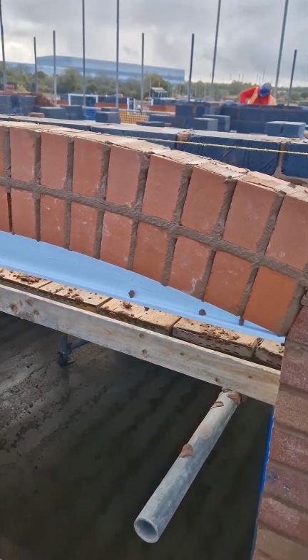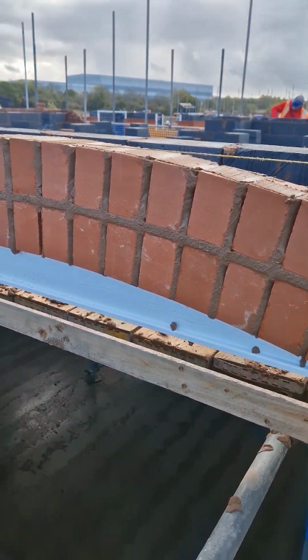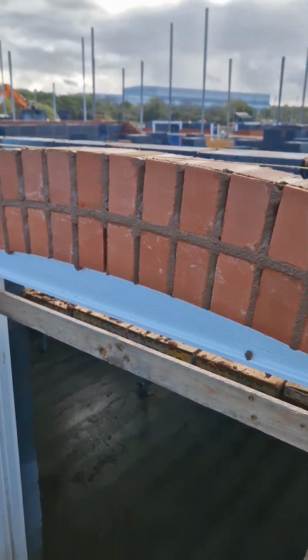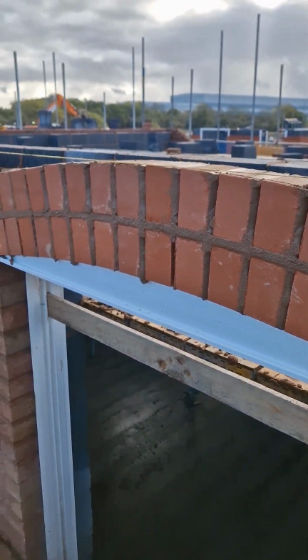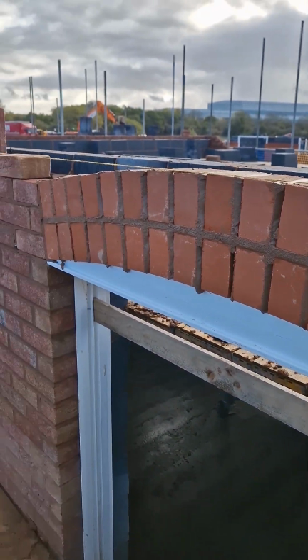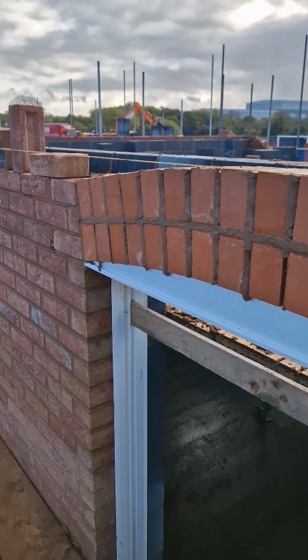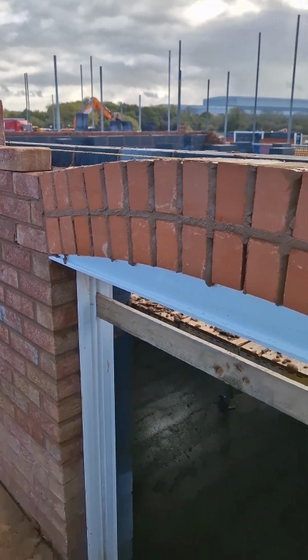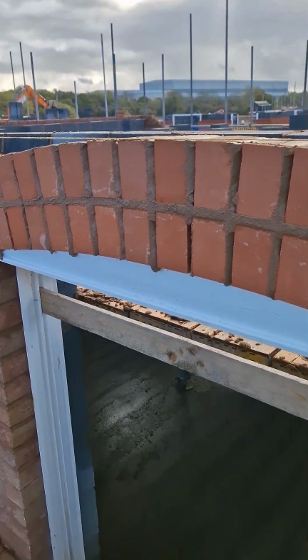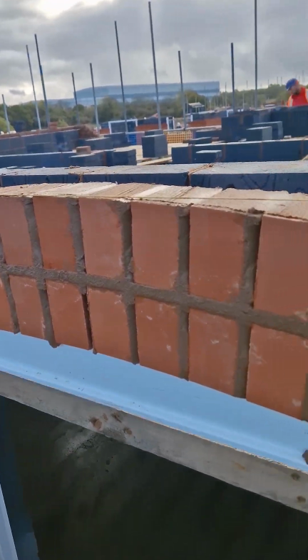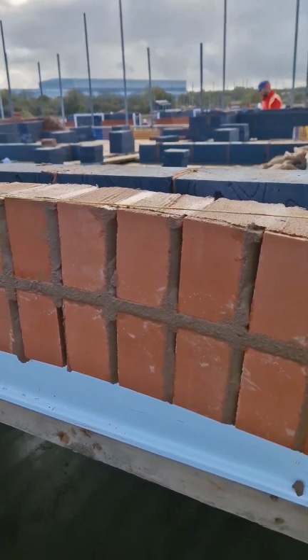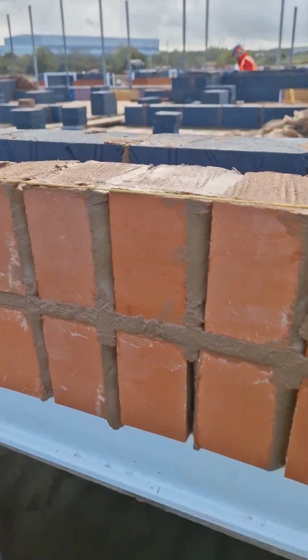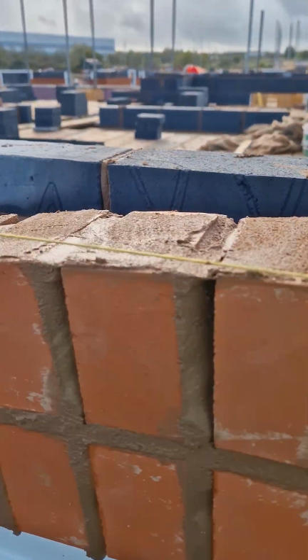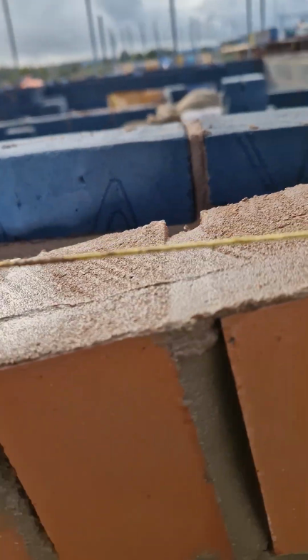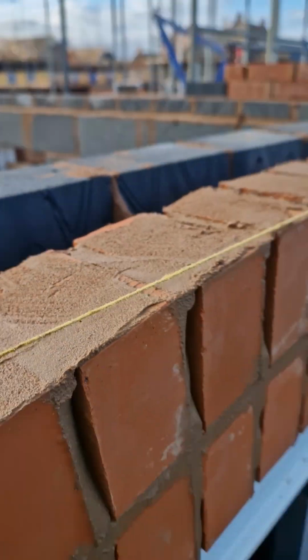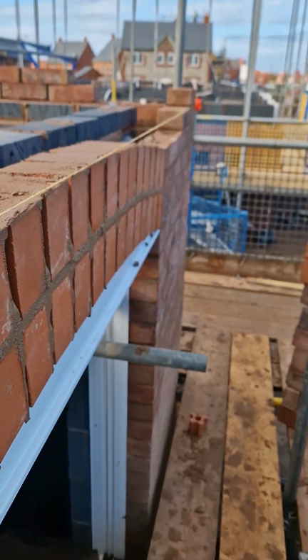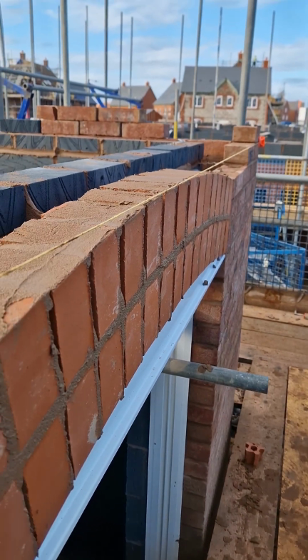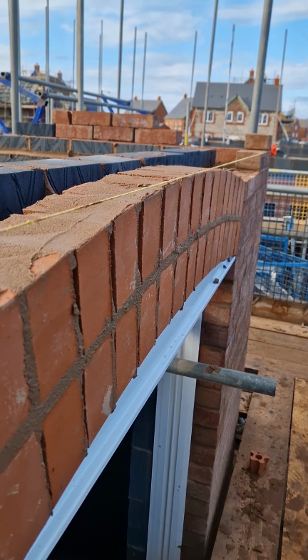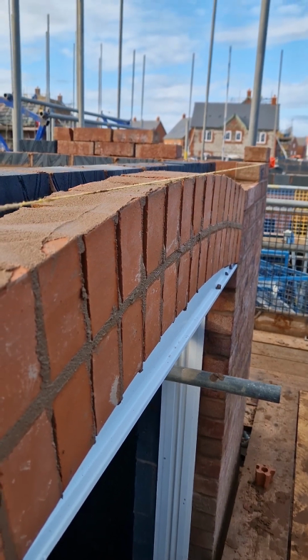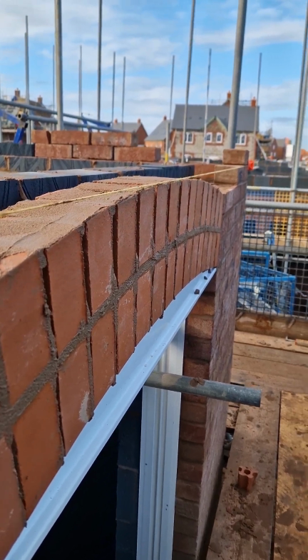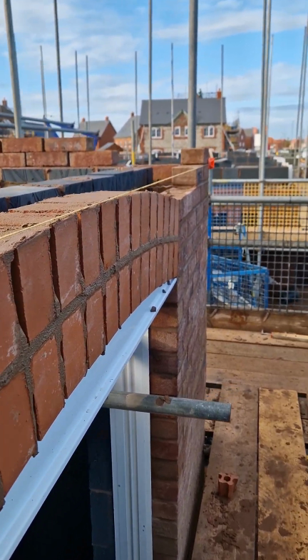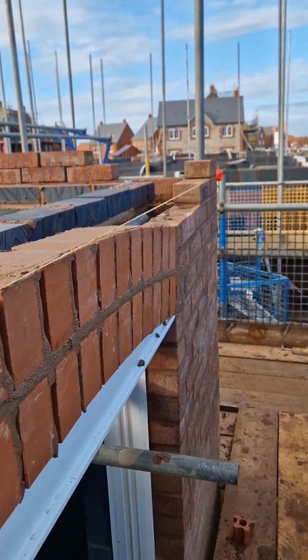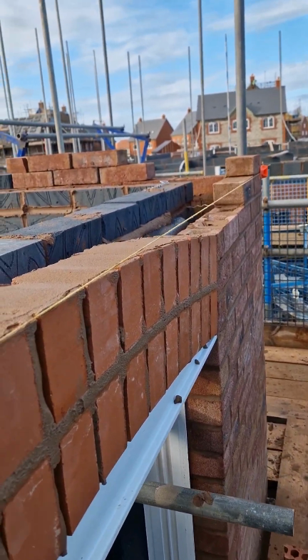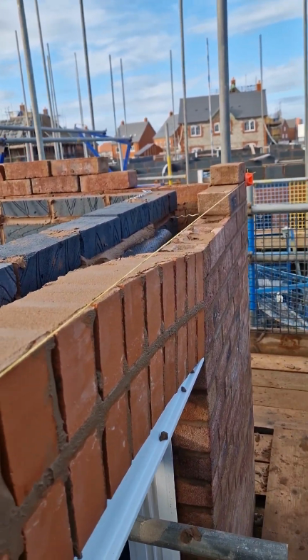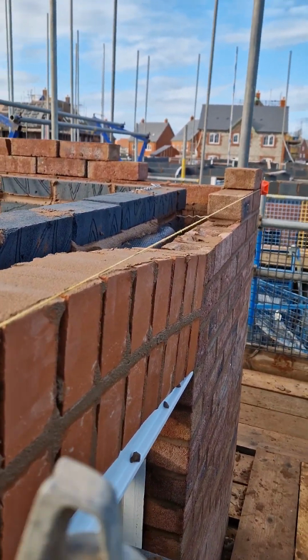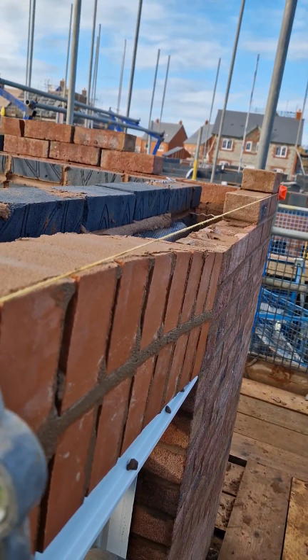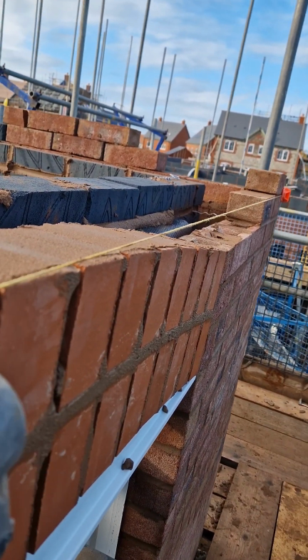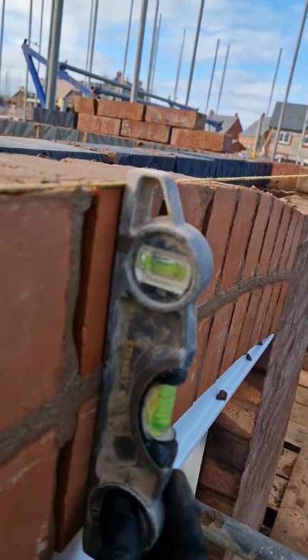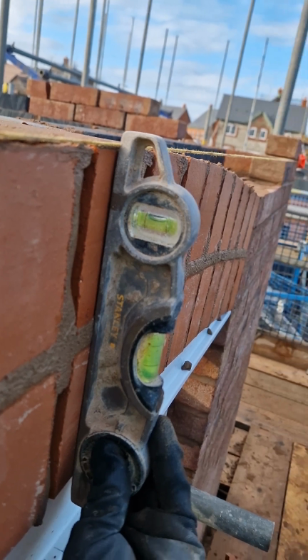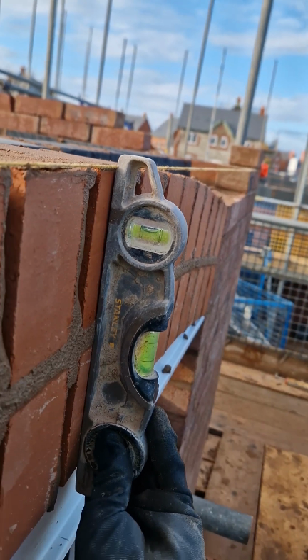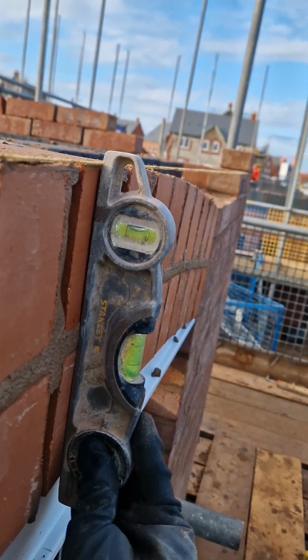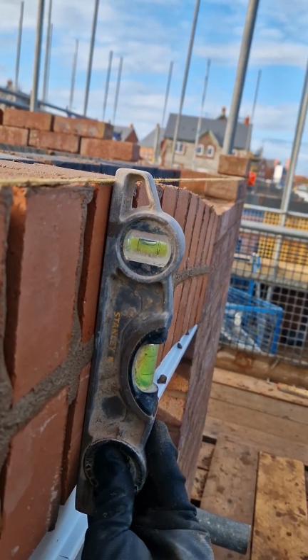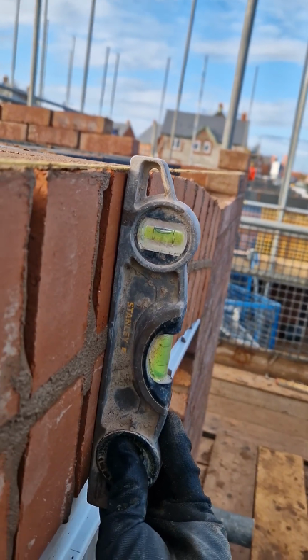You should have something like this. It's always good then to check for plumbness. As you can see I've lifted the line and it meets exactly over the top, and the face of the brickwork is plumb.